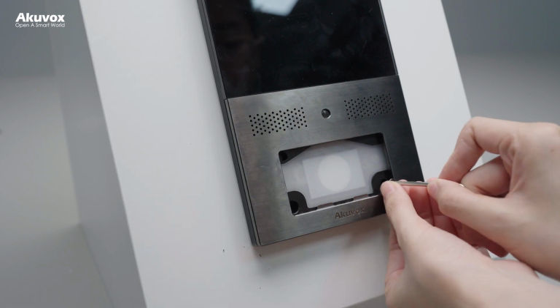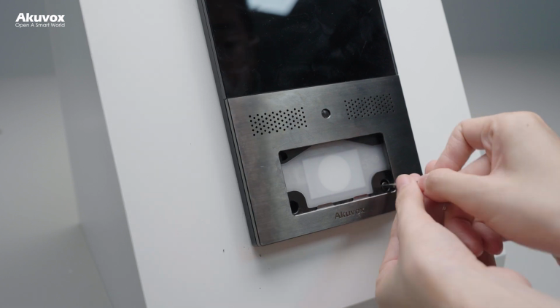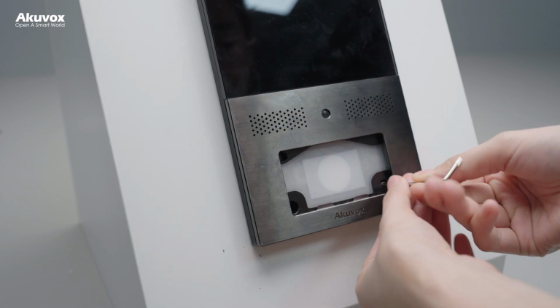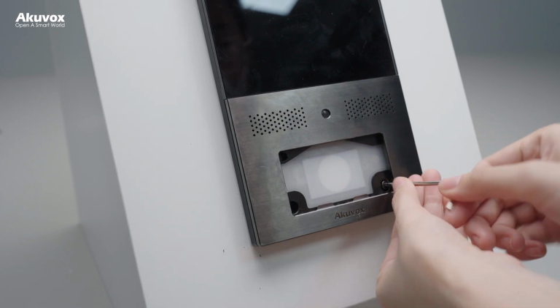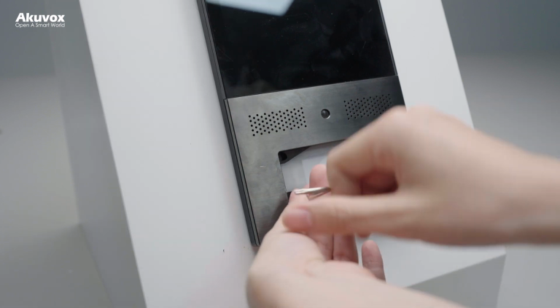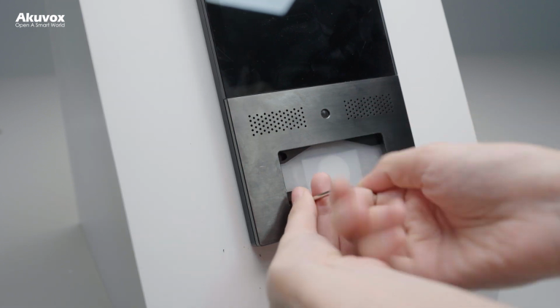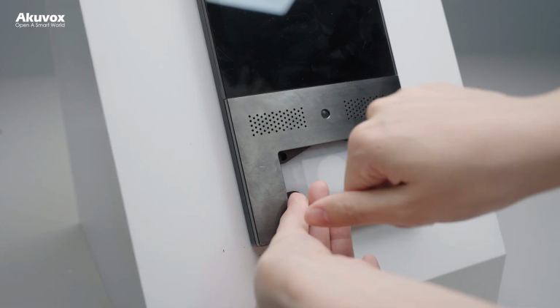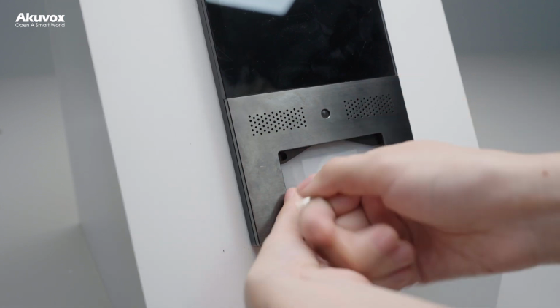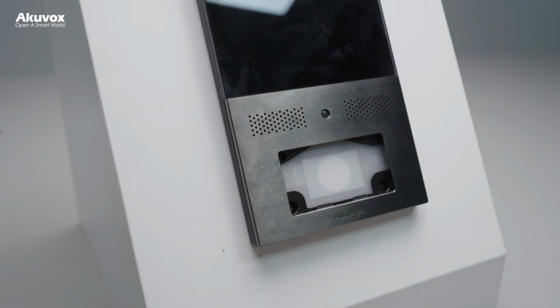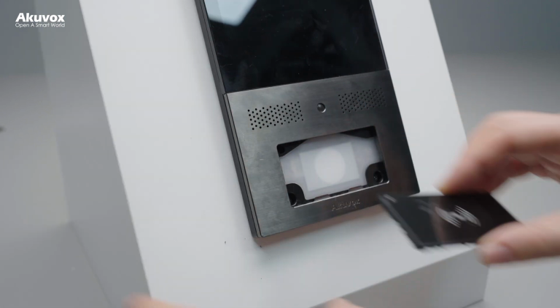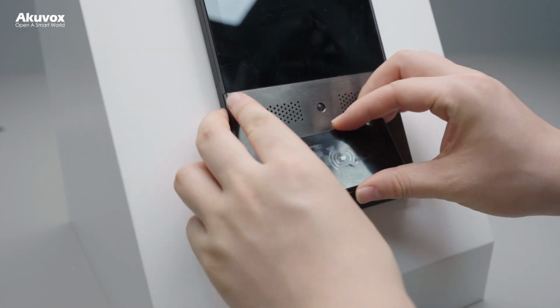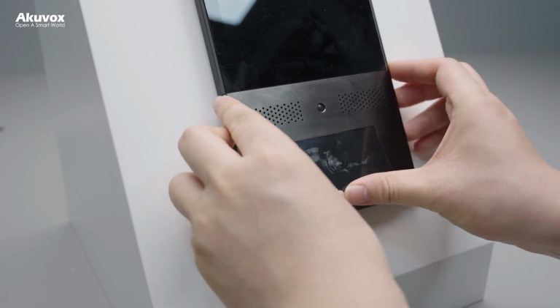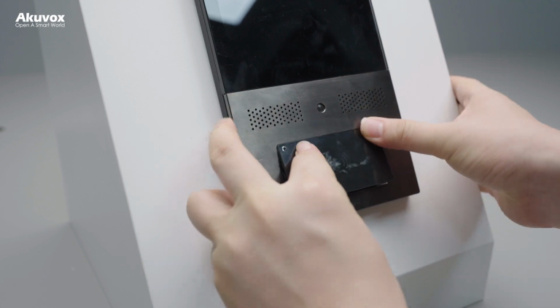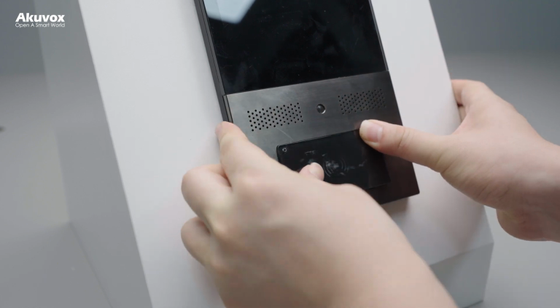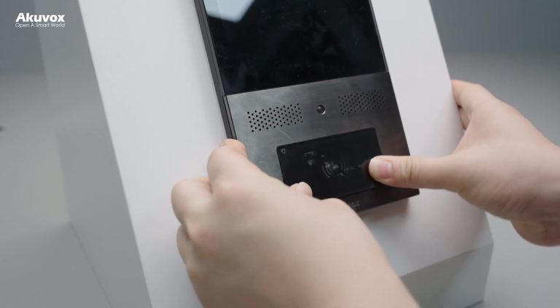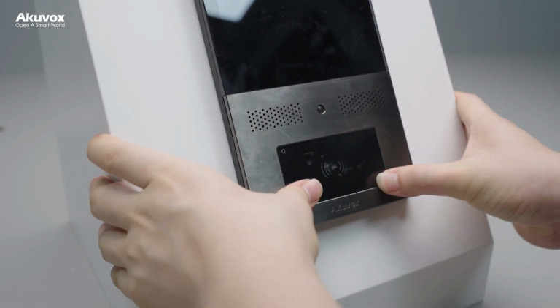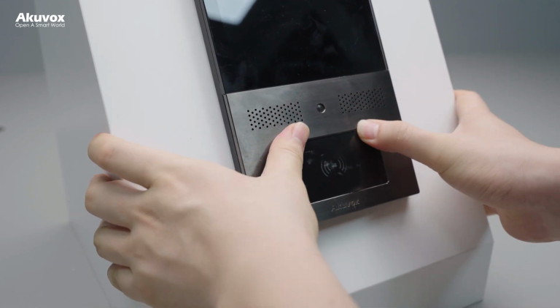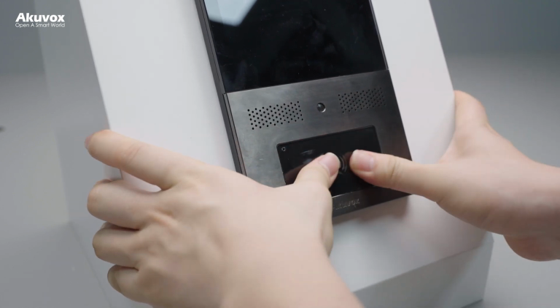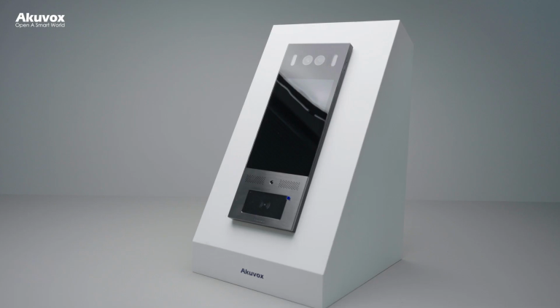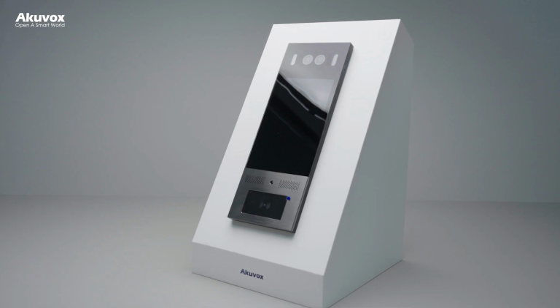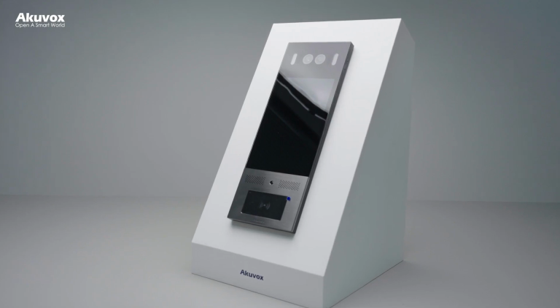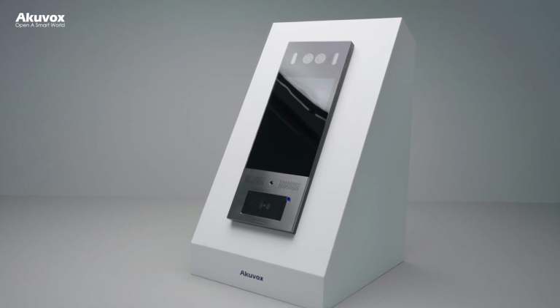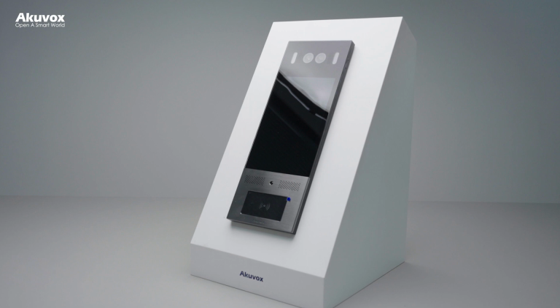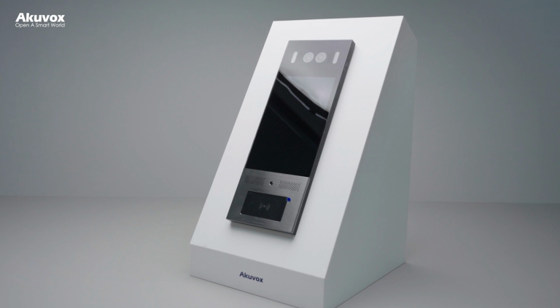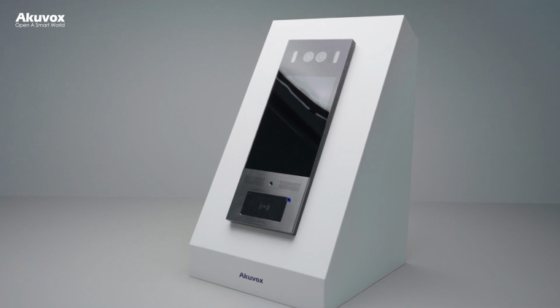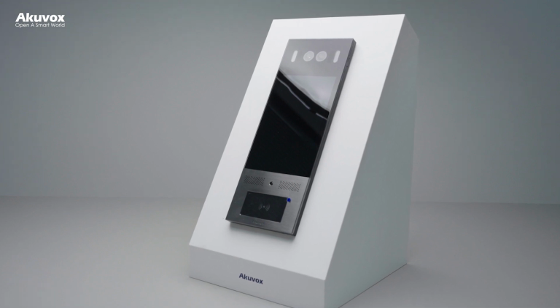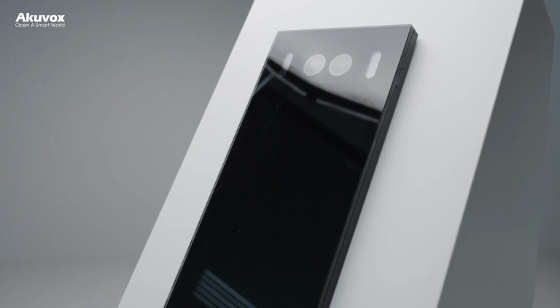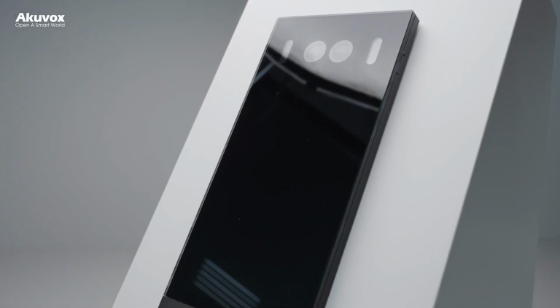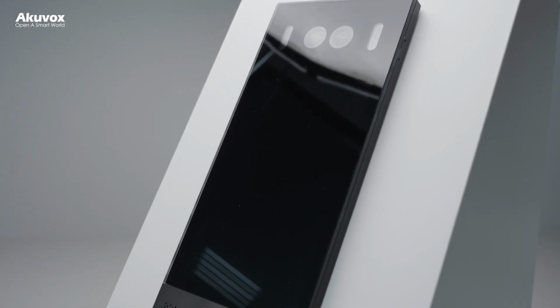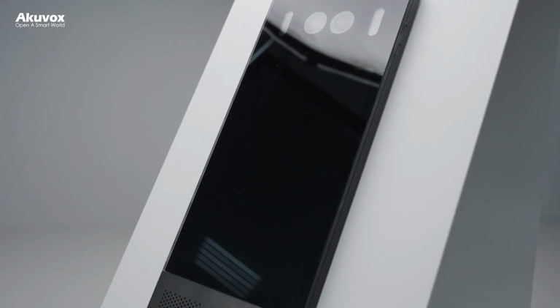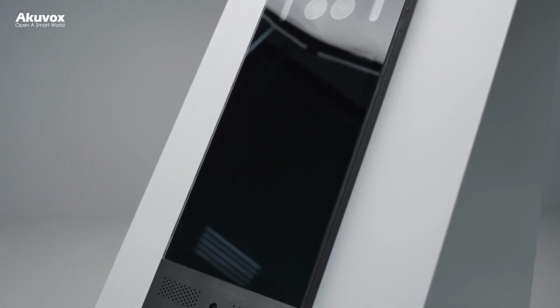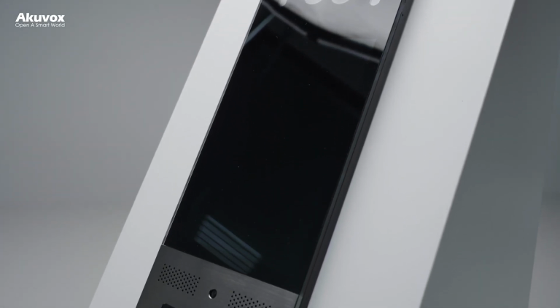Drive two M3 by 9.5 screws into the holes, then press the card reader touch plate into the device. That's all about the X915 installation. Thanks for watching.